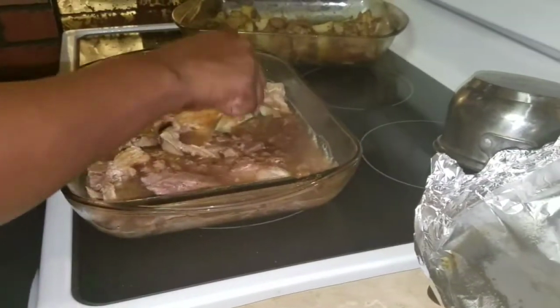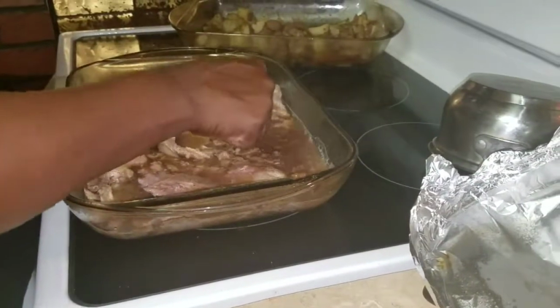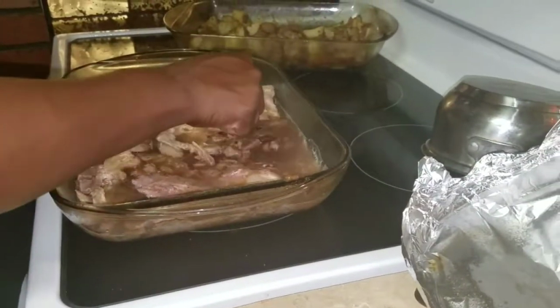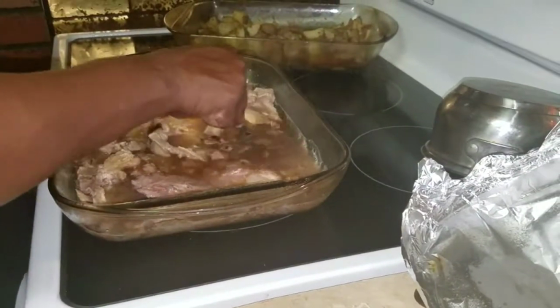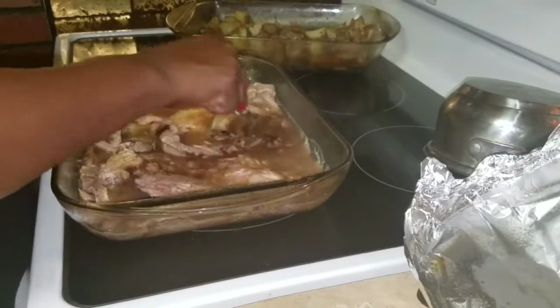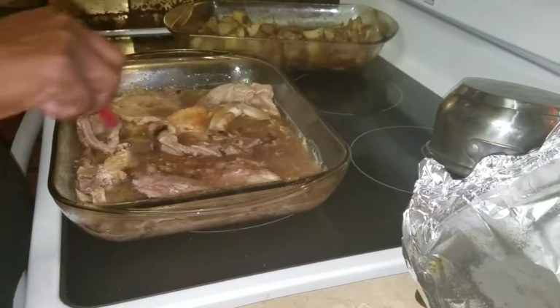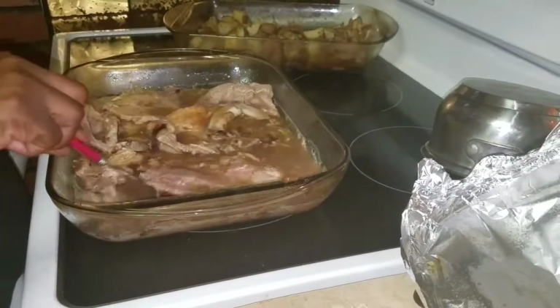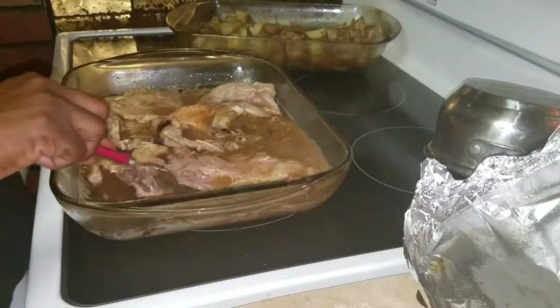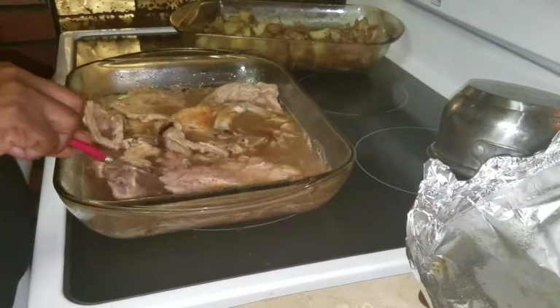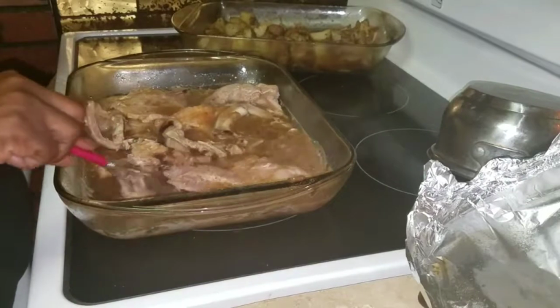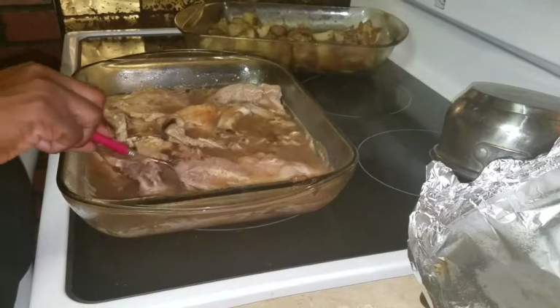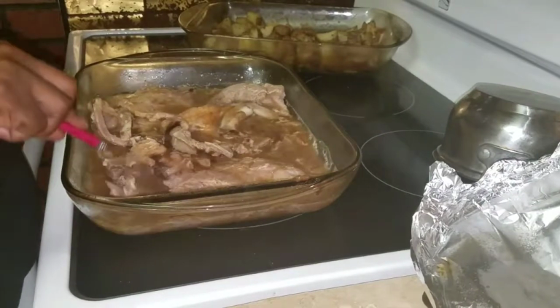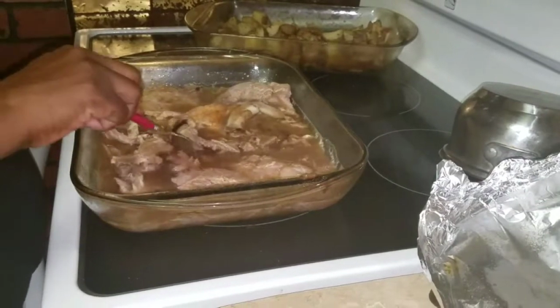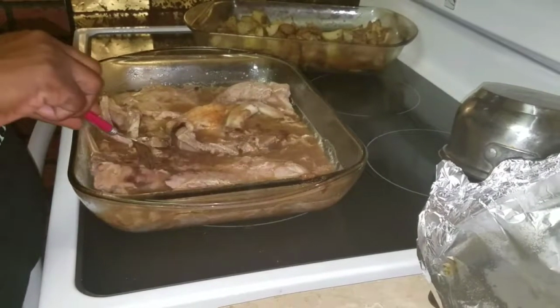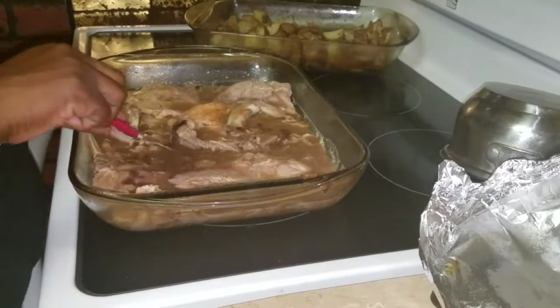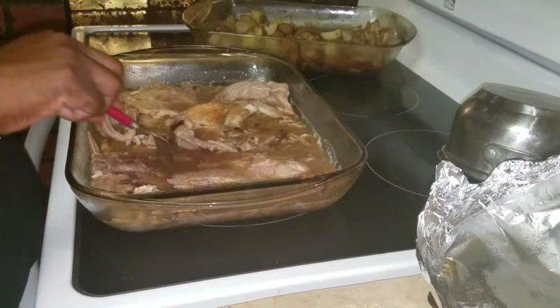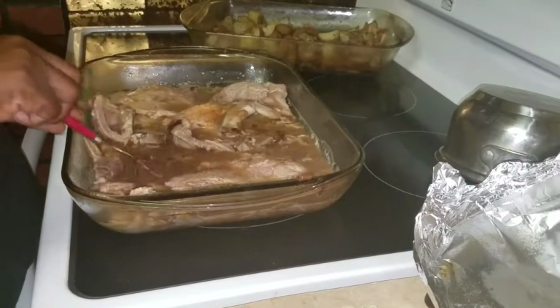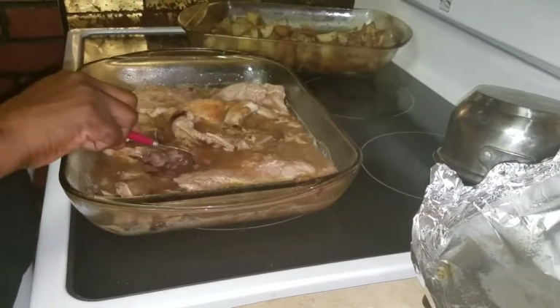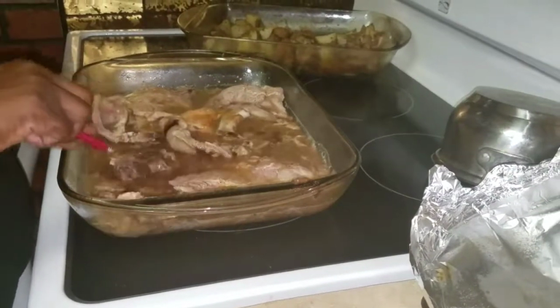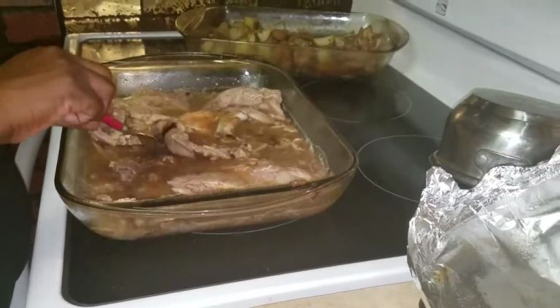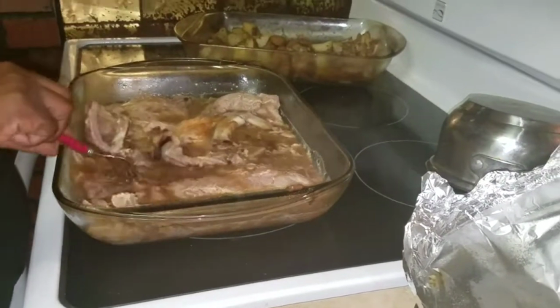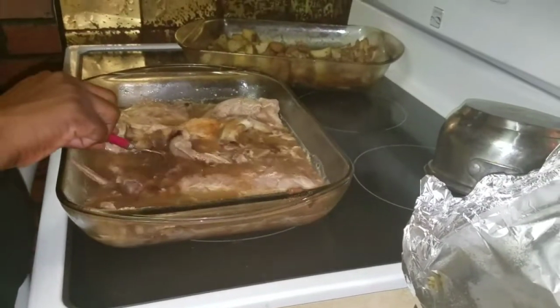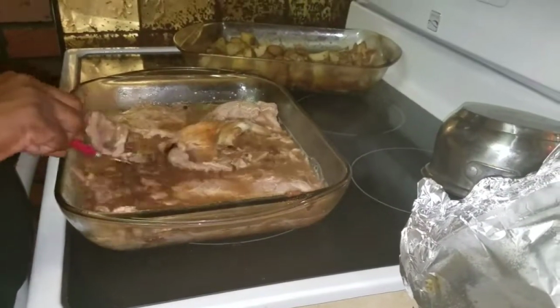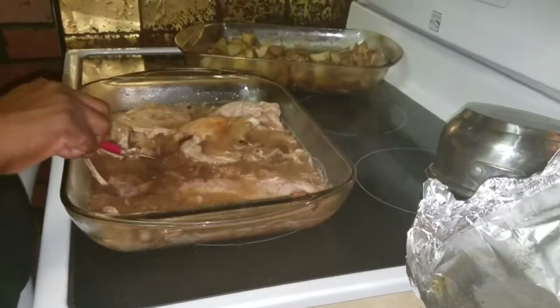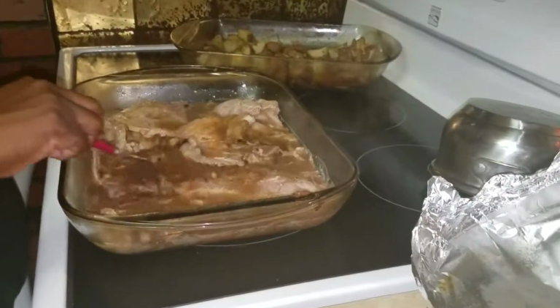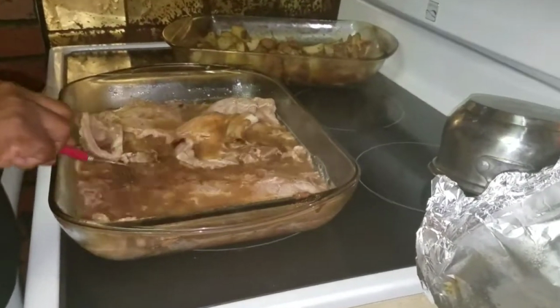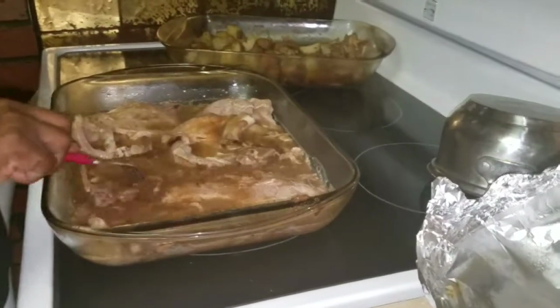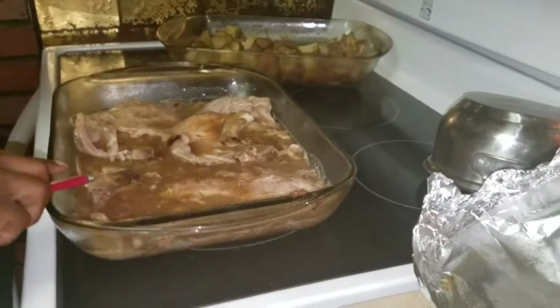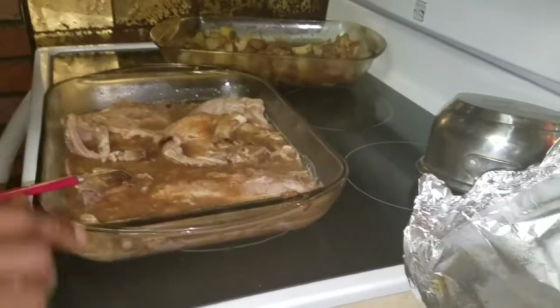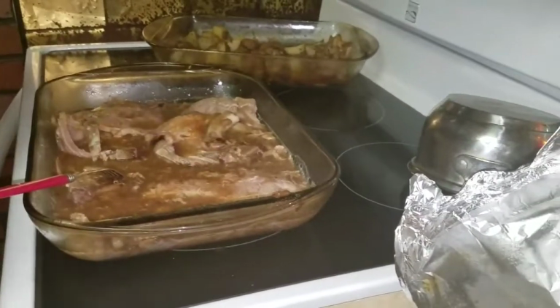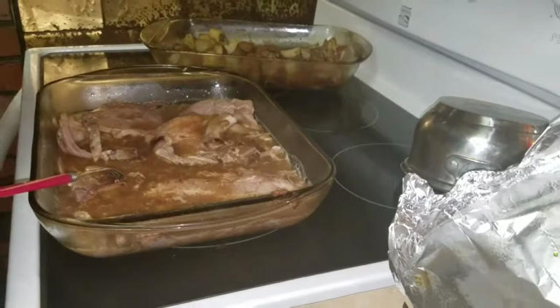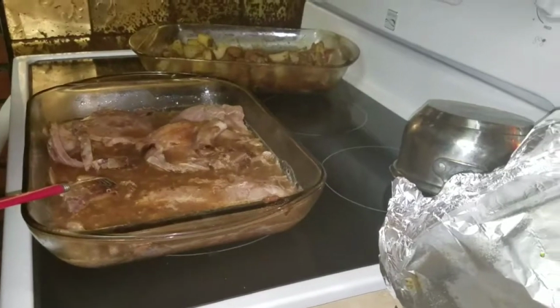I'm going to use another package because I like my gravy thick. So I'm going to use another package of gravy.